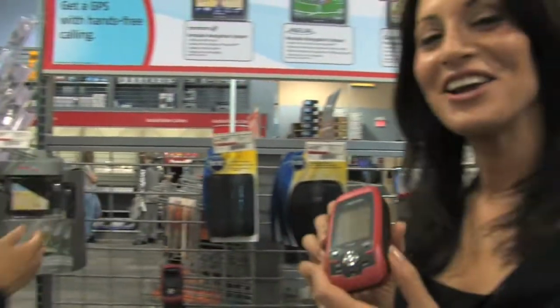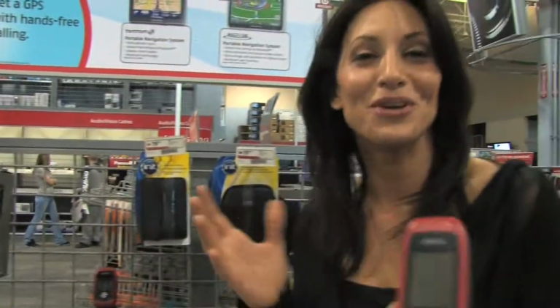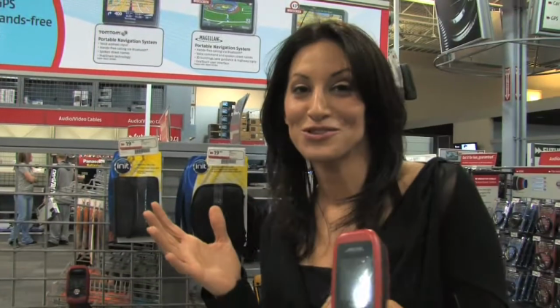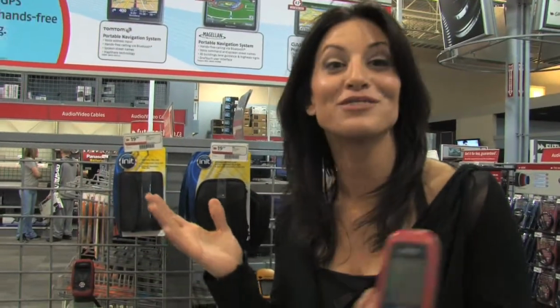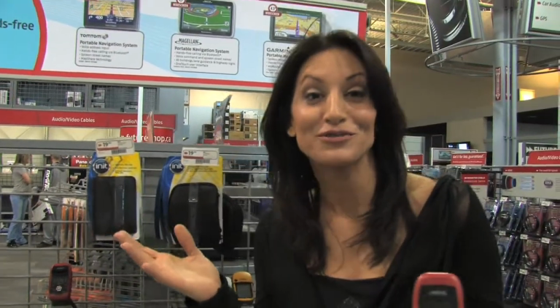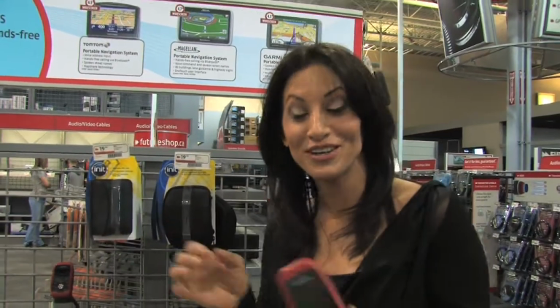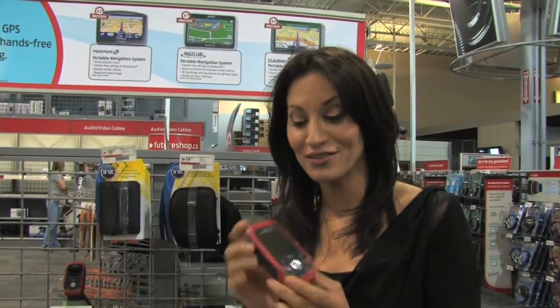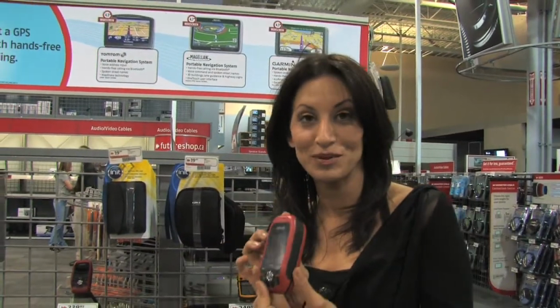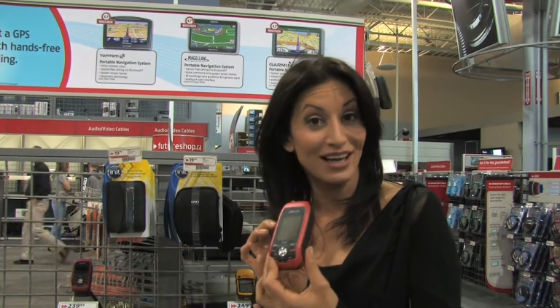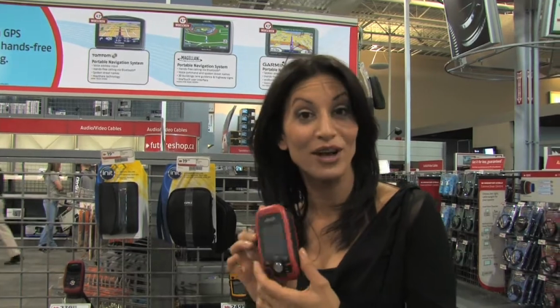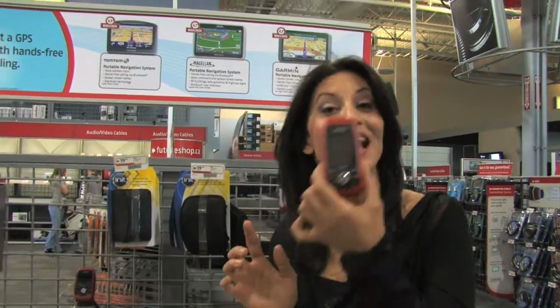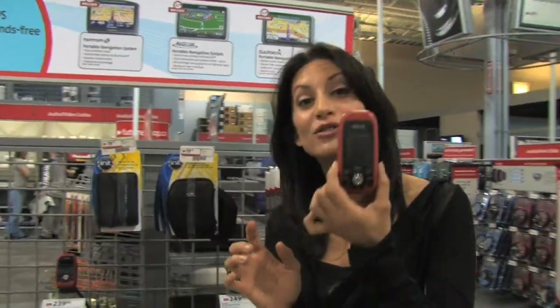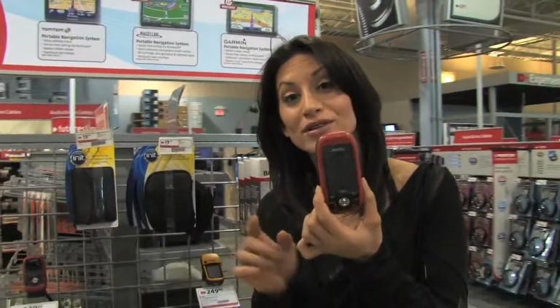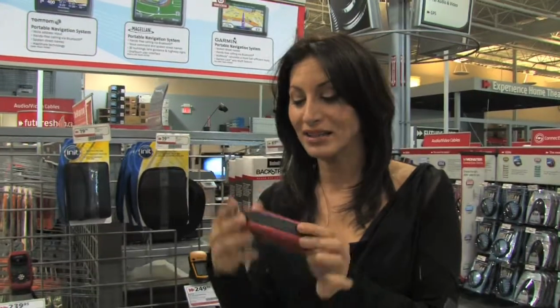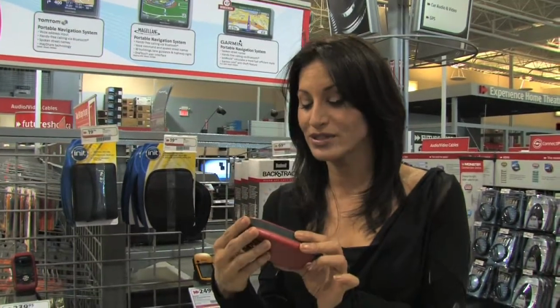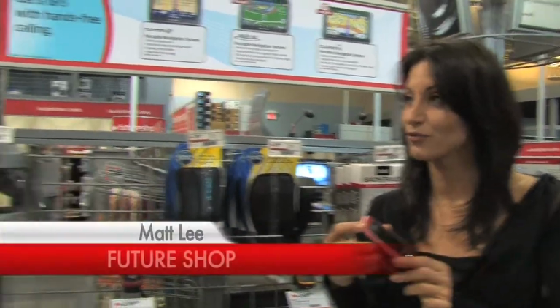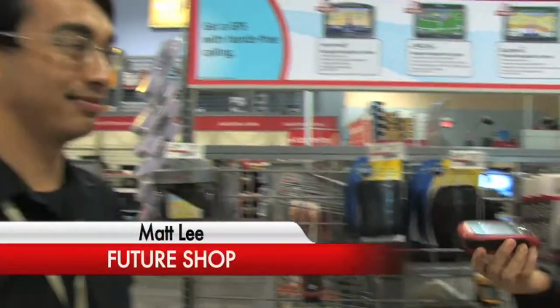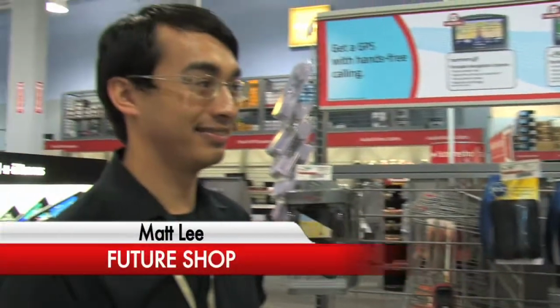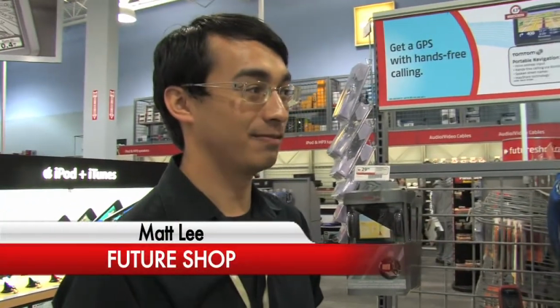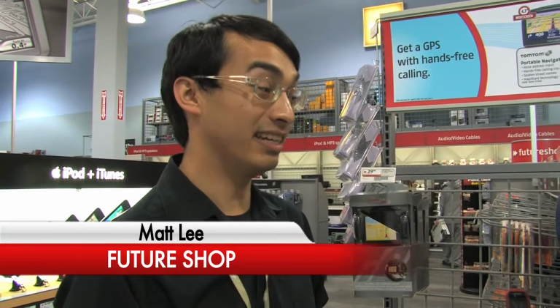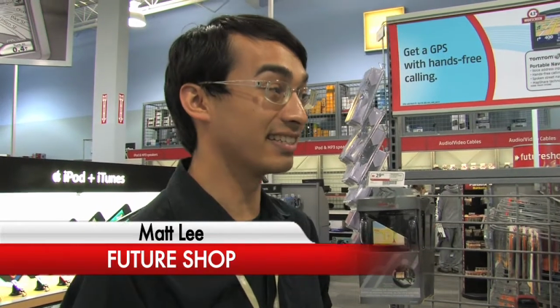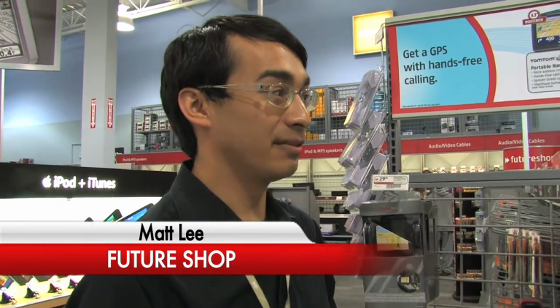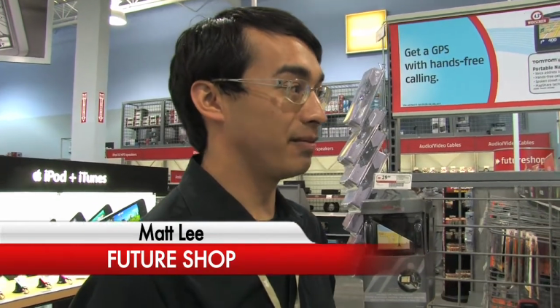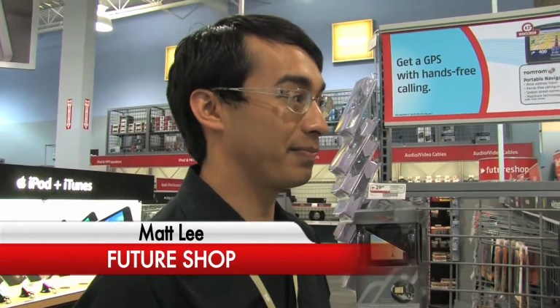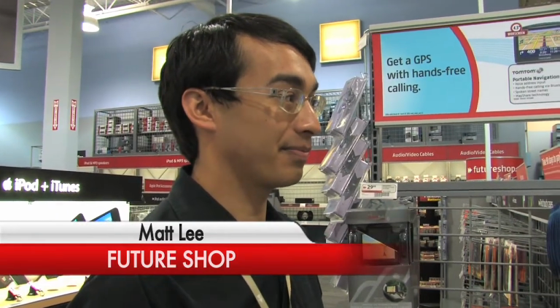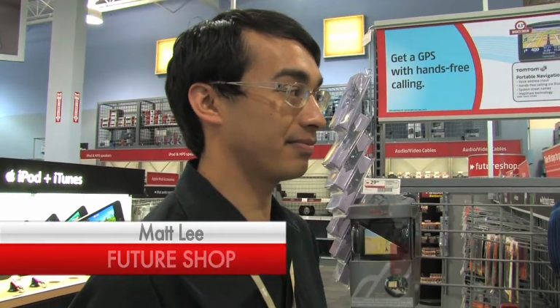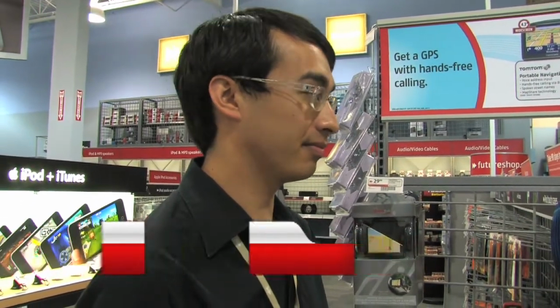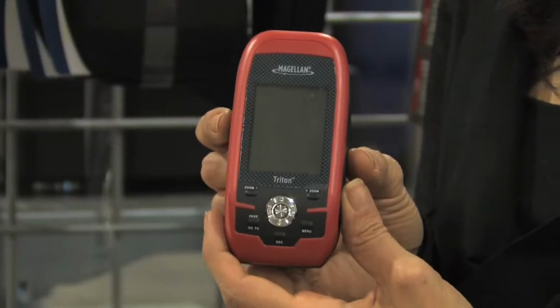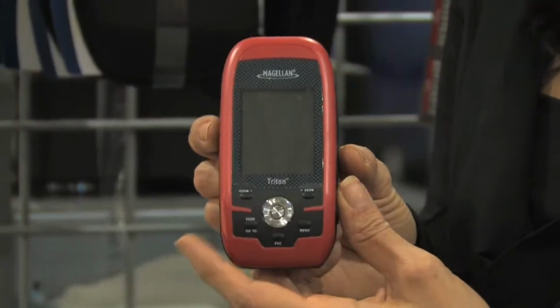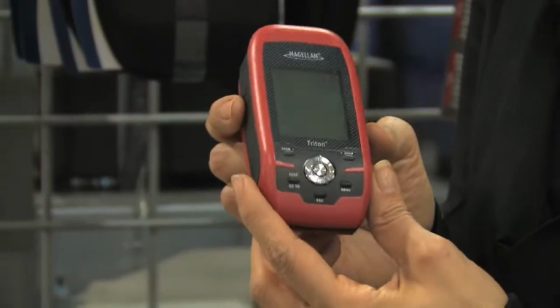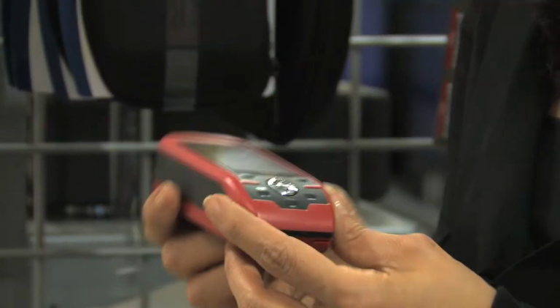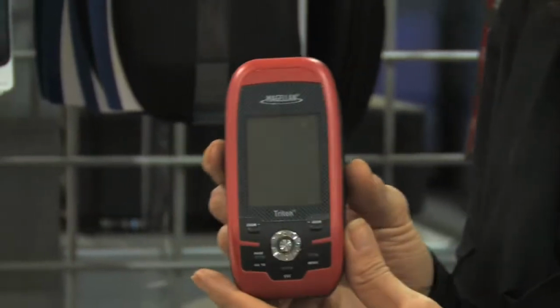We know that there are GPS's for your vehicle, of course, but now you've got a GPS that will actually locate things outdoors. Matt Lee joins us here from Future Shop. Totally different than what you would expect with a car GPS. What does this do? It's a personal GPS.